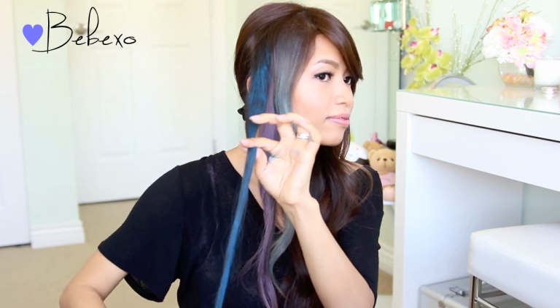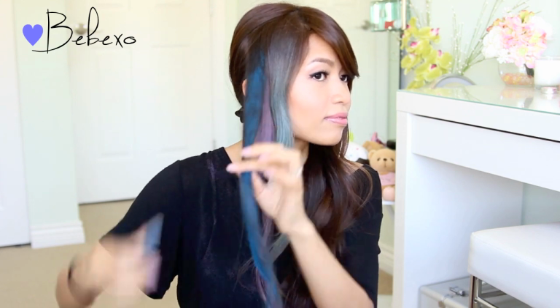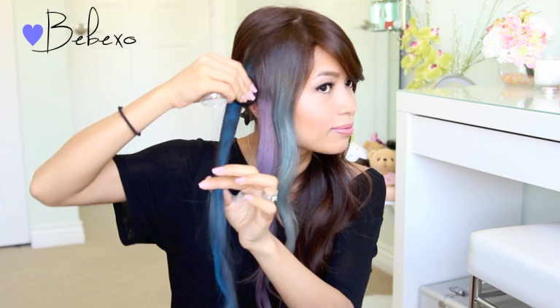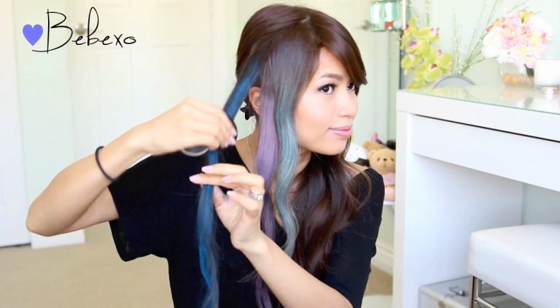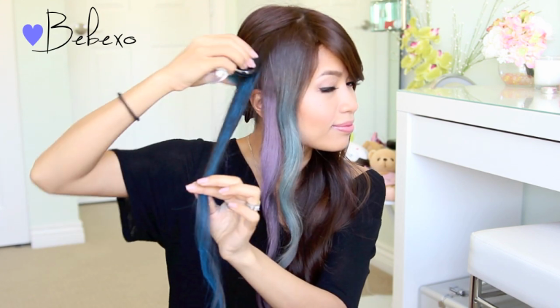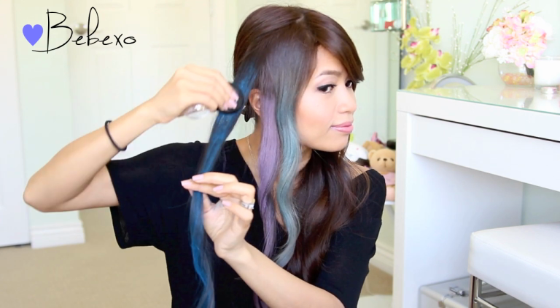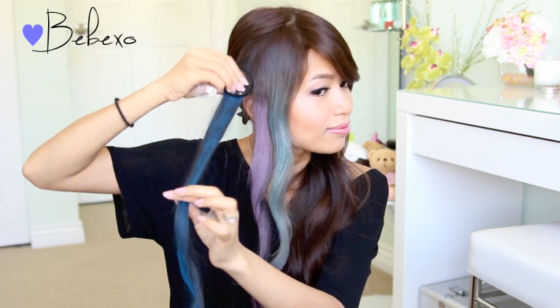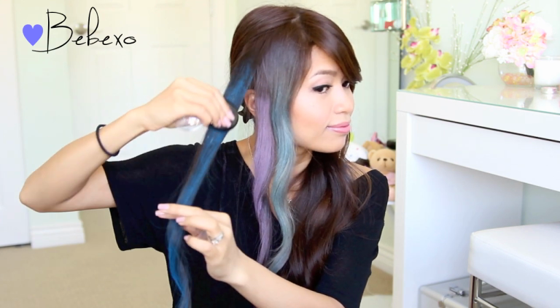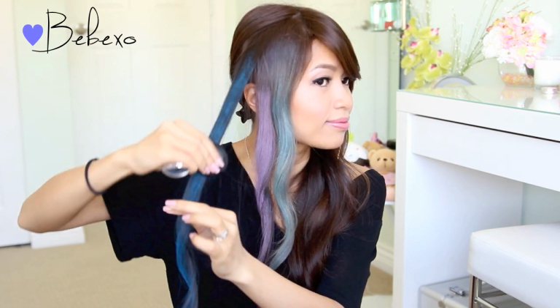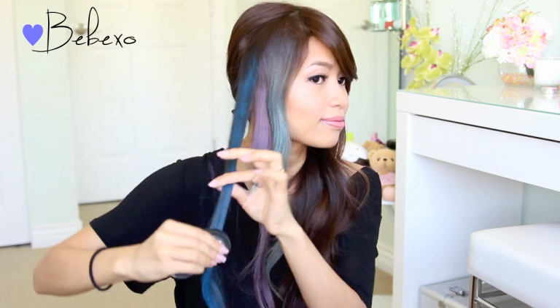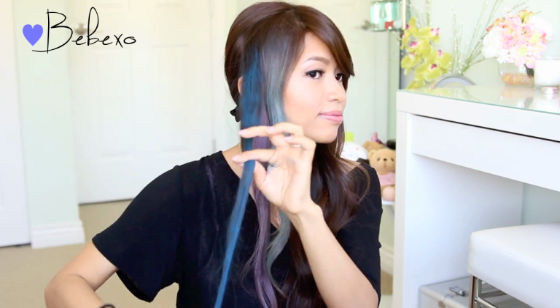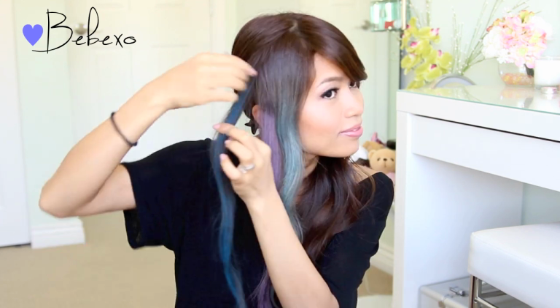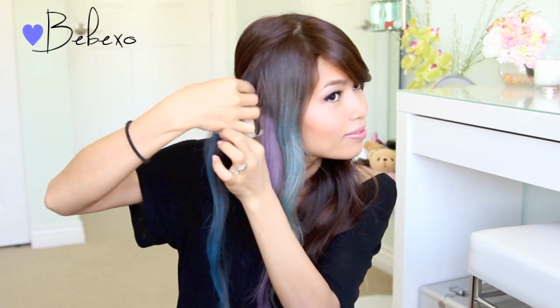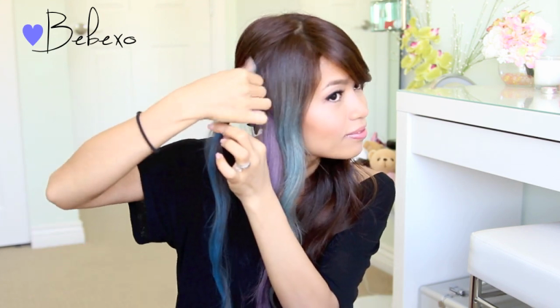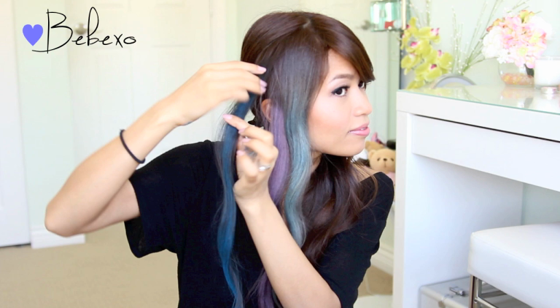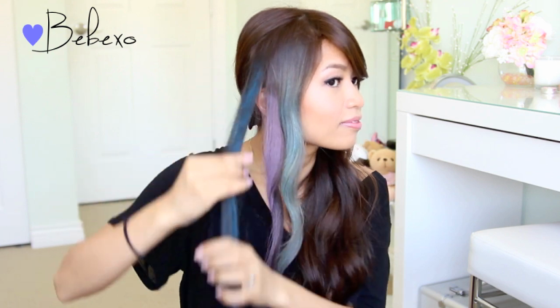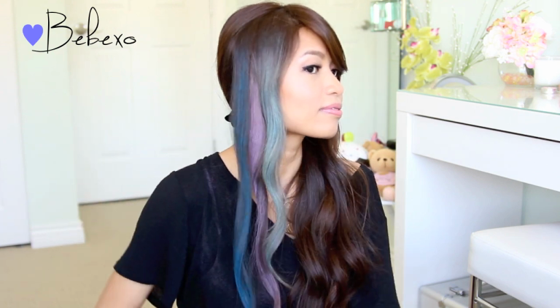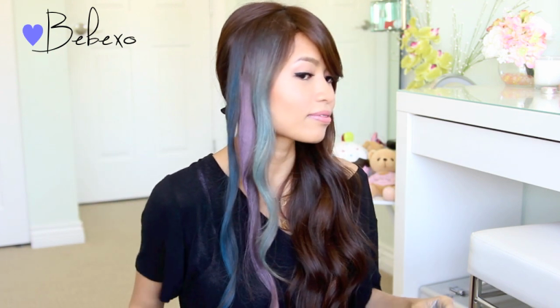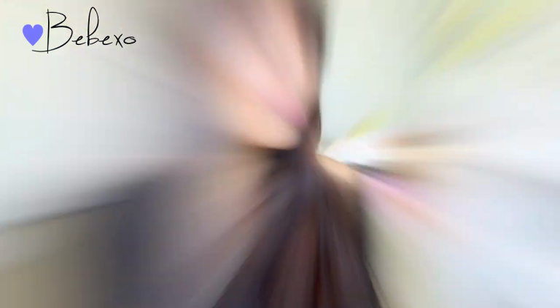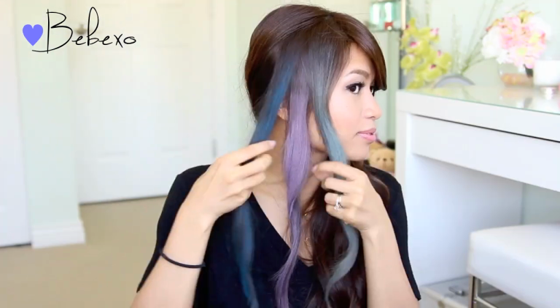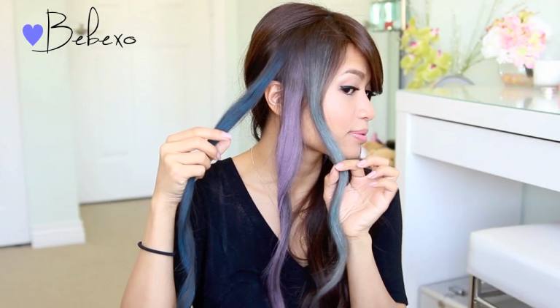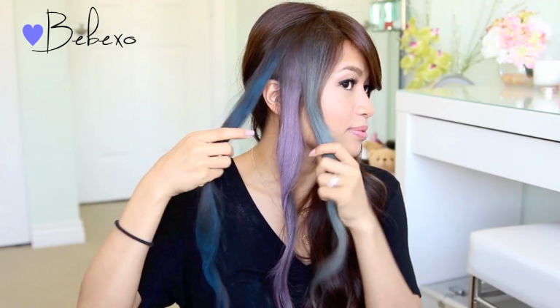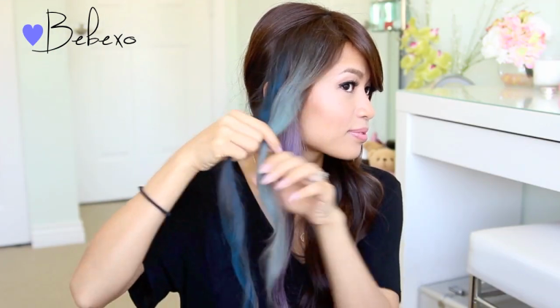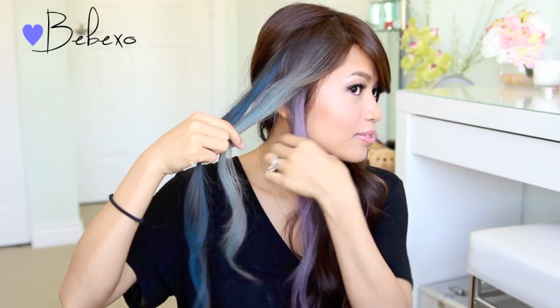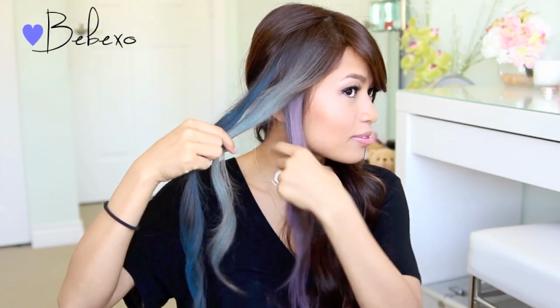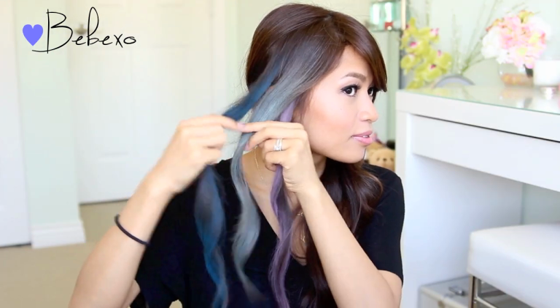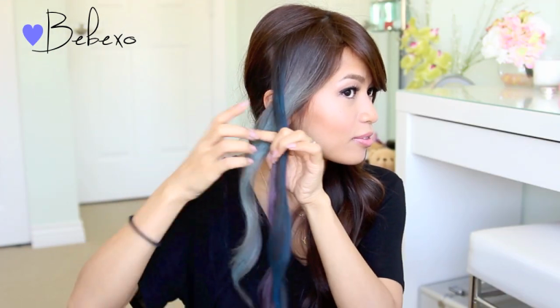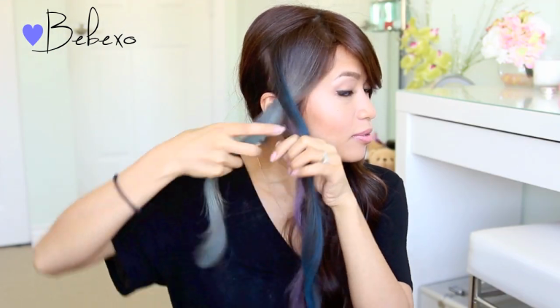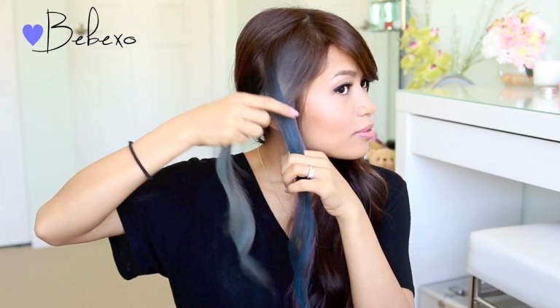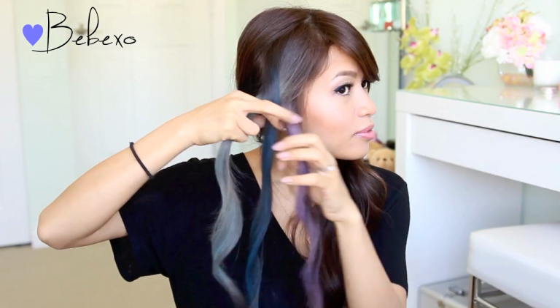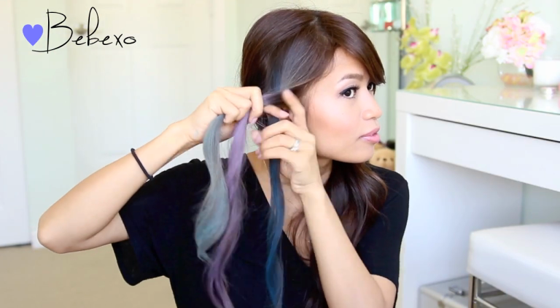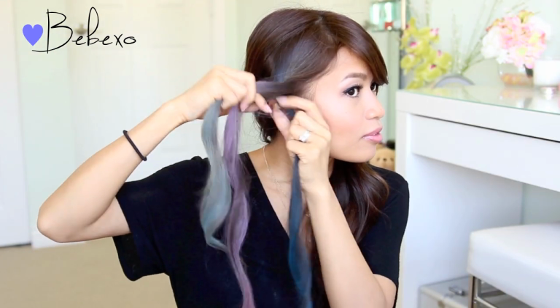After you run the chalk through your hair a few times, you want to use your fingers to blend the color out and make sure everything is smooth. Now with these three colorful strands, you want to do a regular braid.